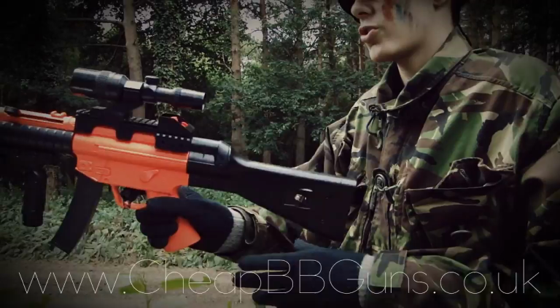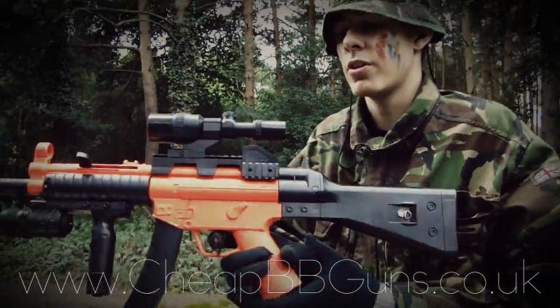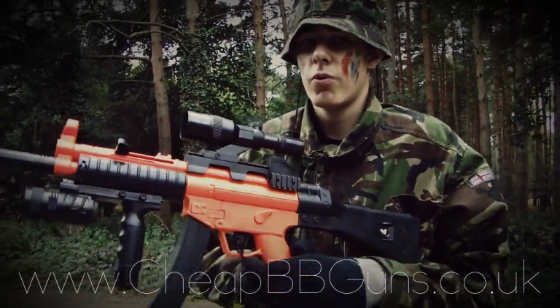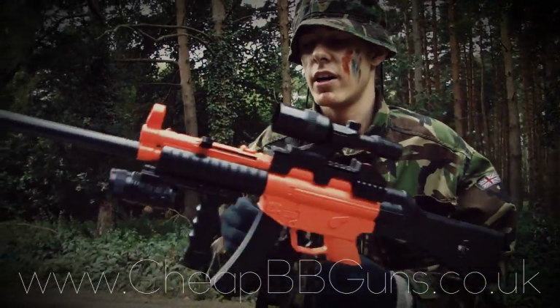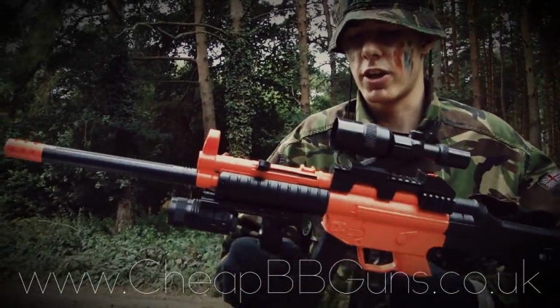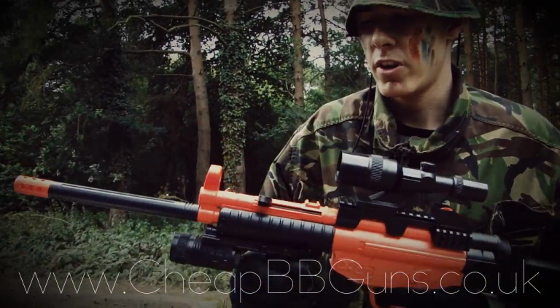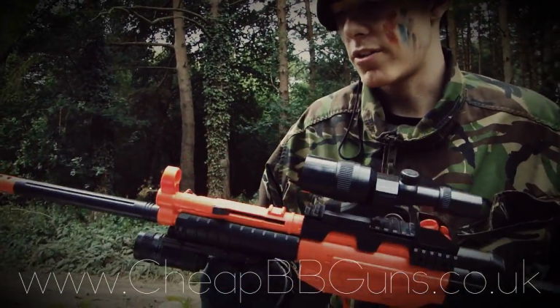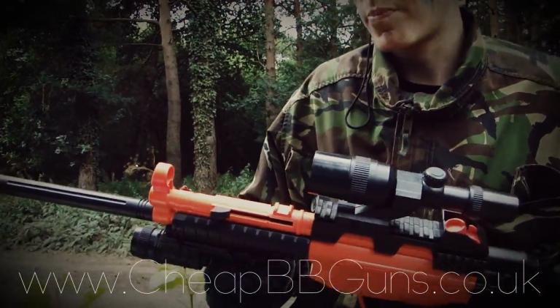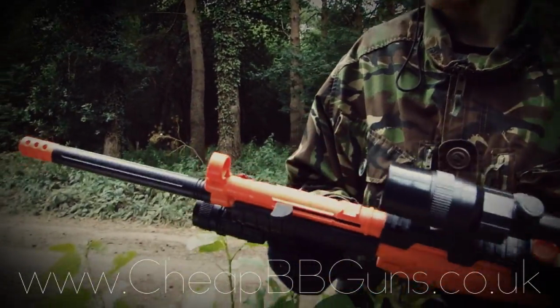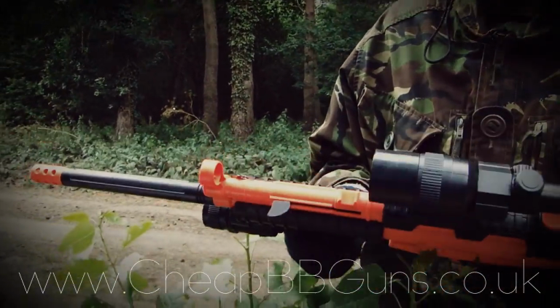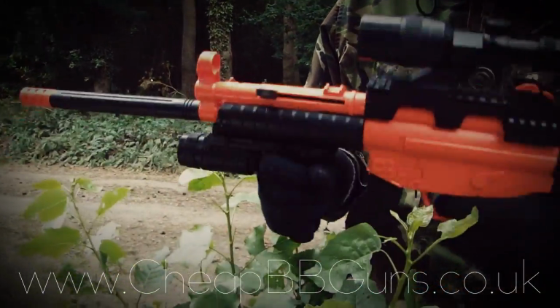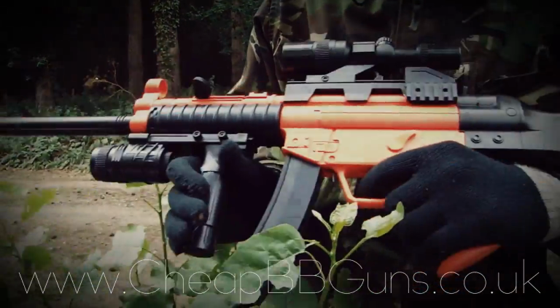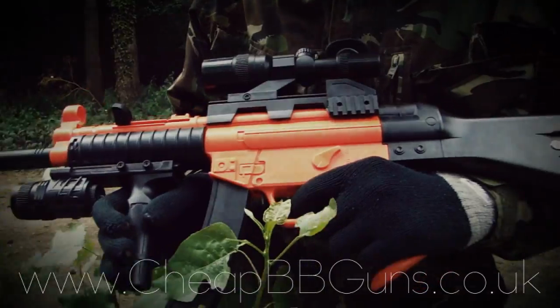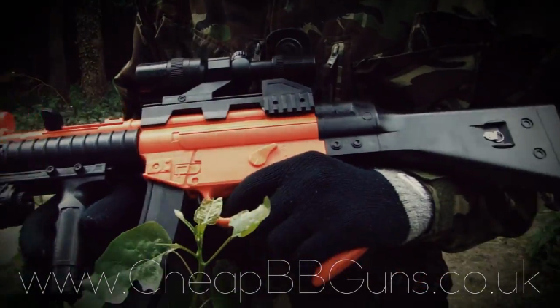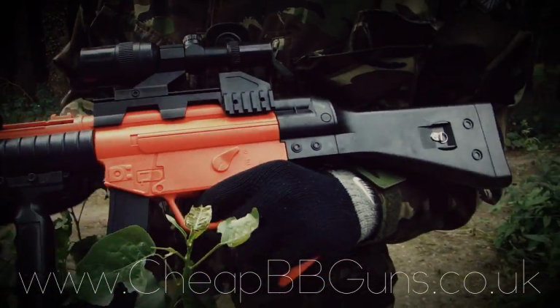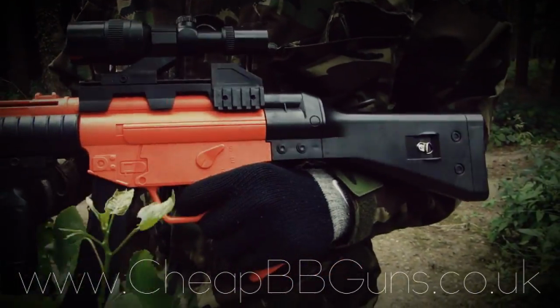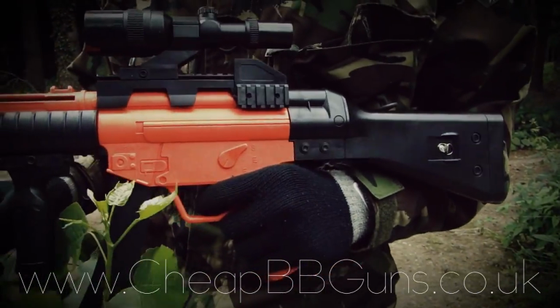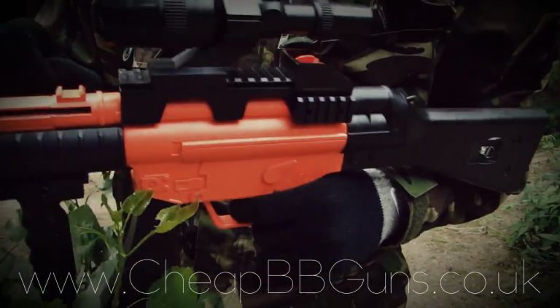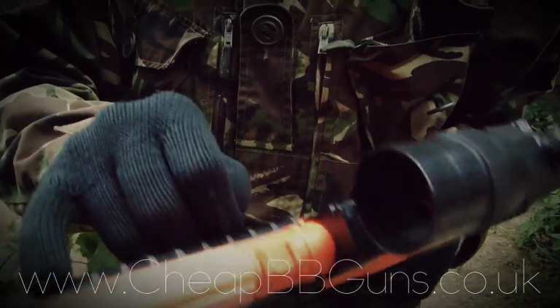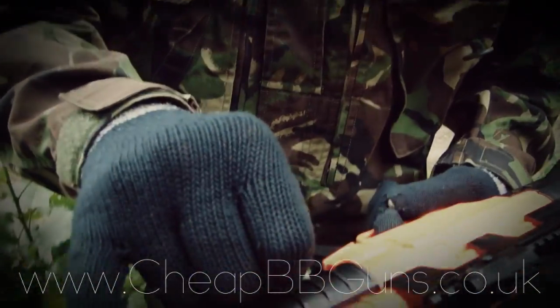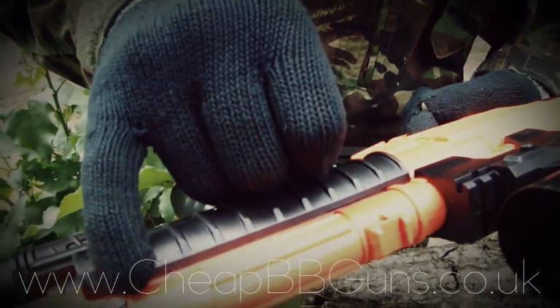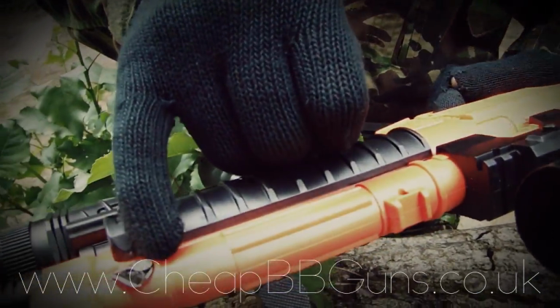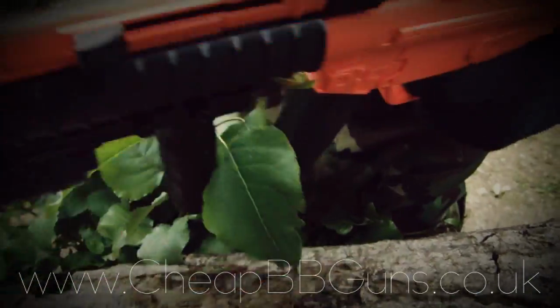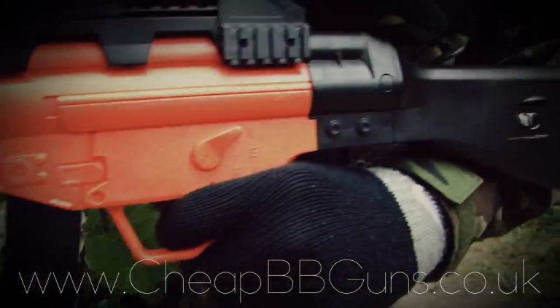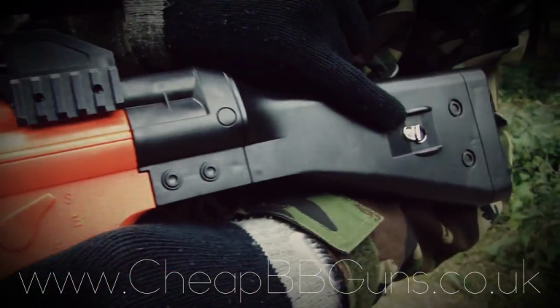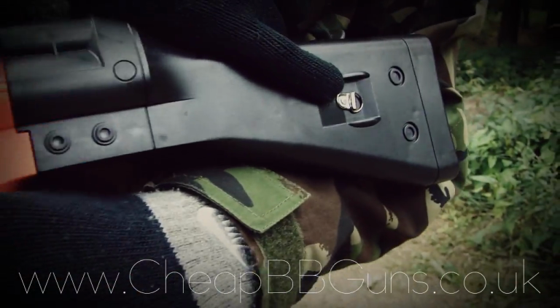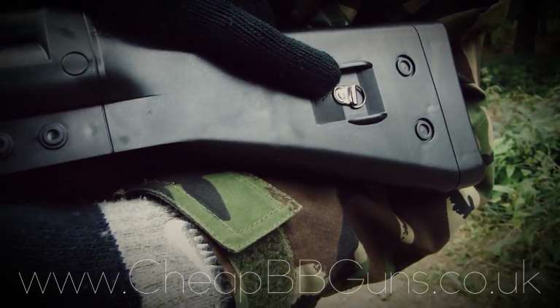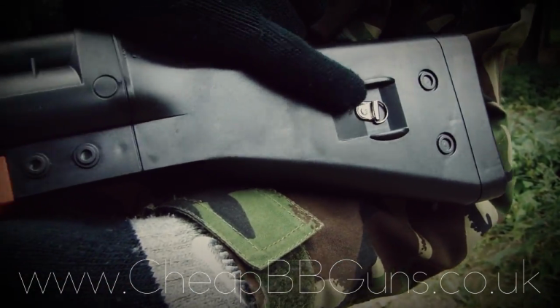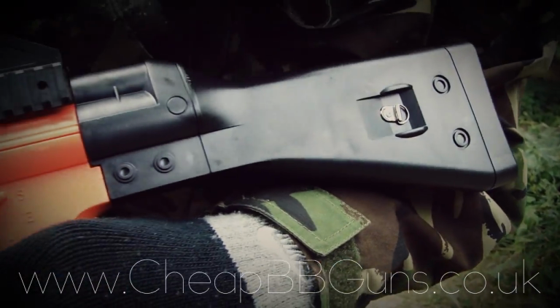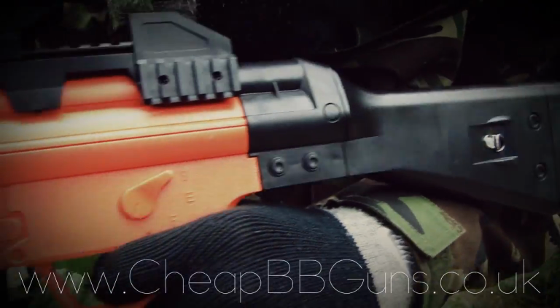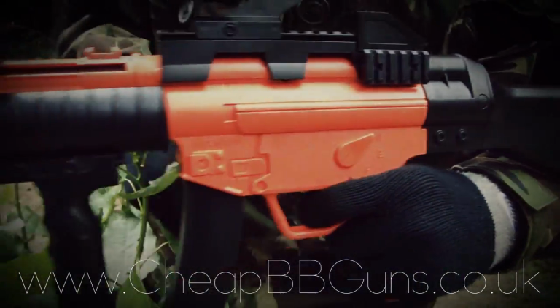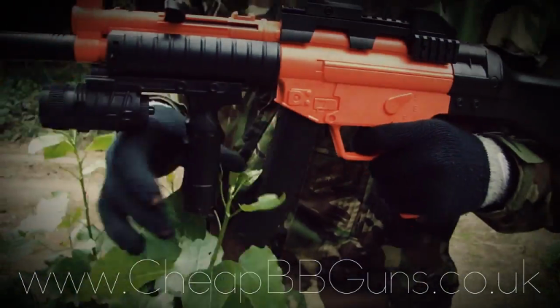Construction with your airsoft gun. The entire weapon is made from a very strong build ABS plastic. The metal parts of your gun are the front and rear sling hooks, followed by the screws which compile your gun.